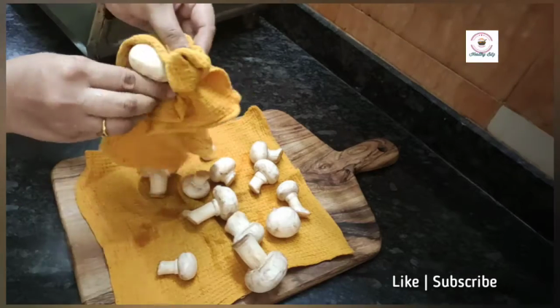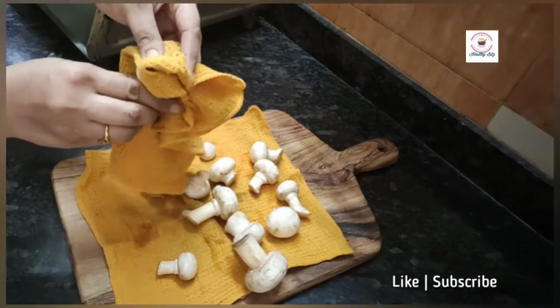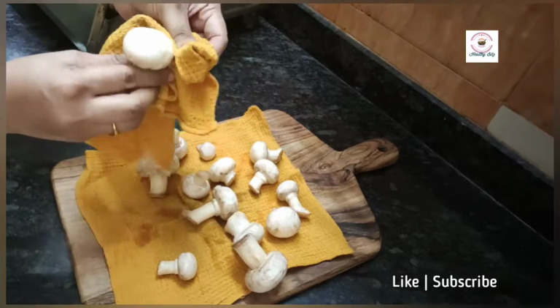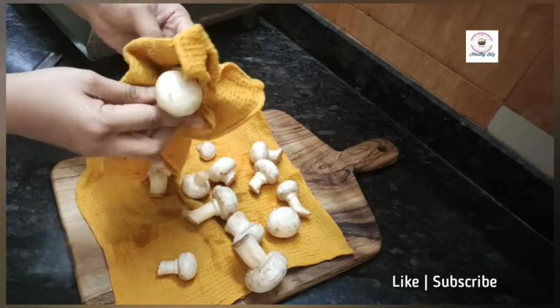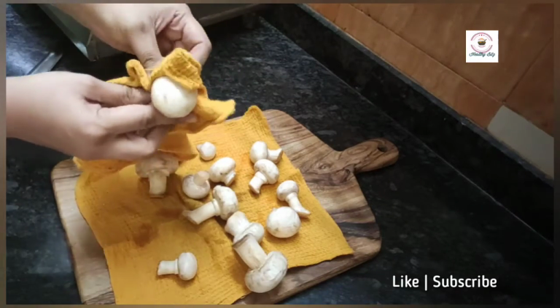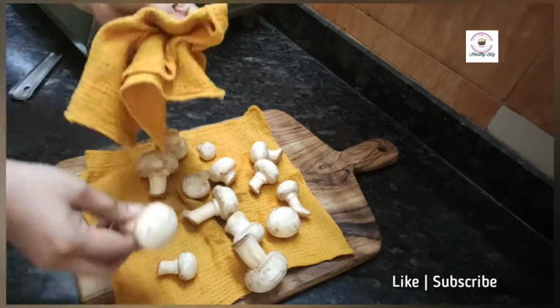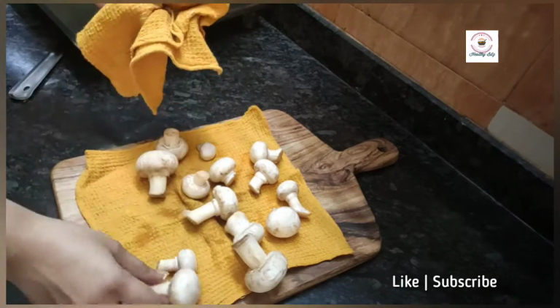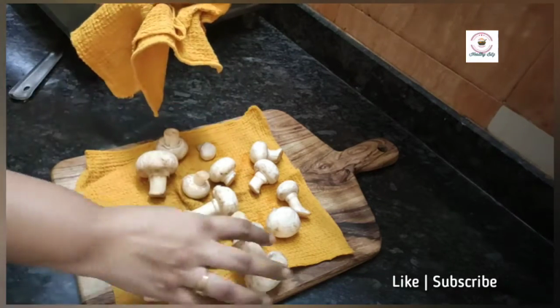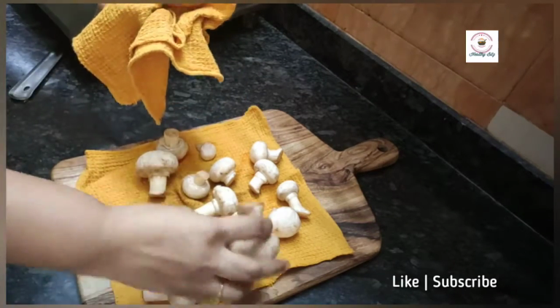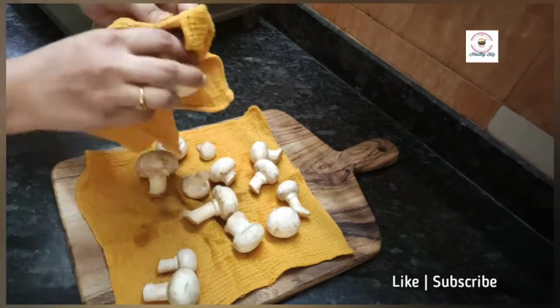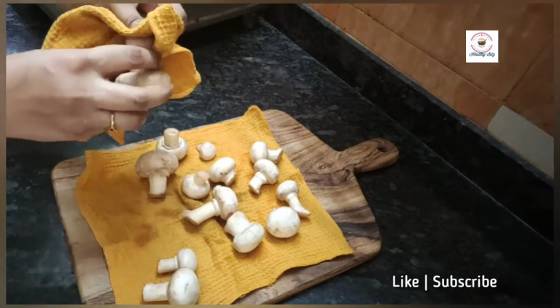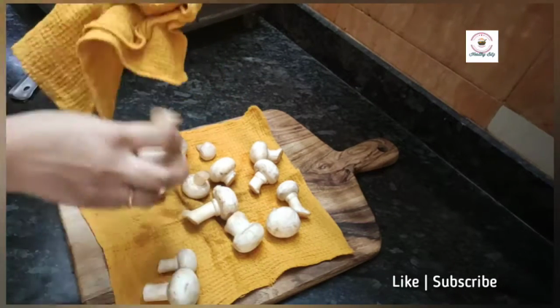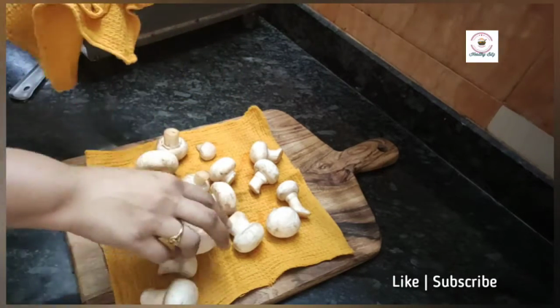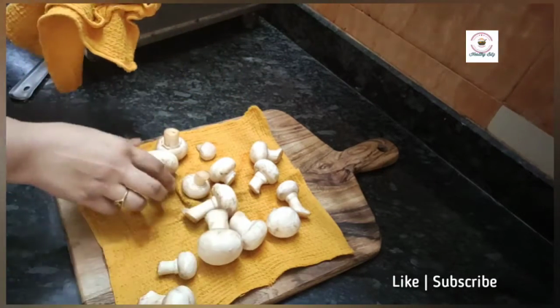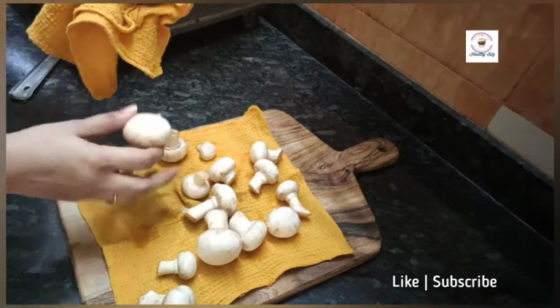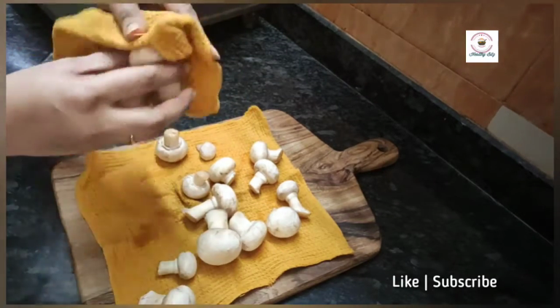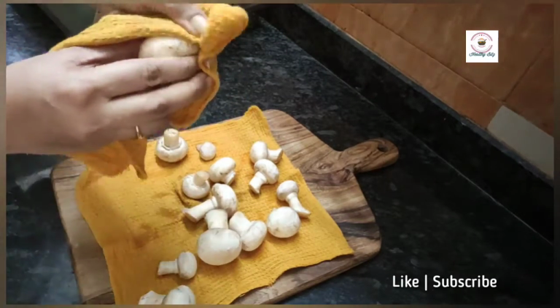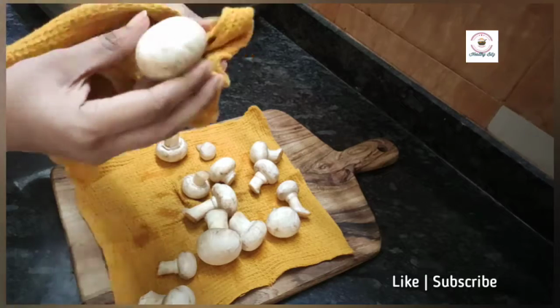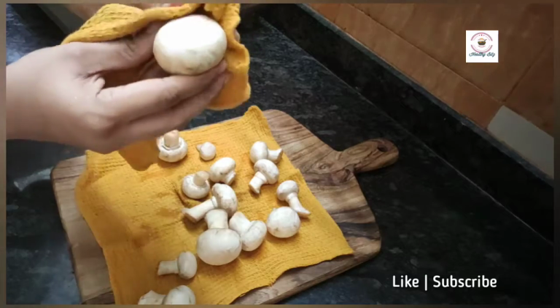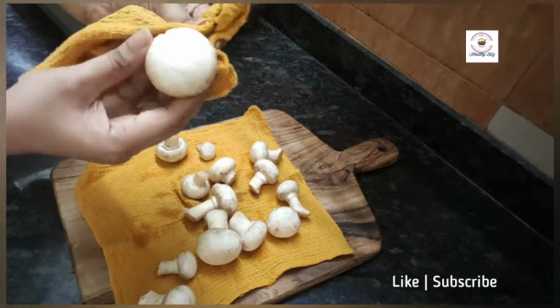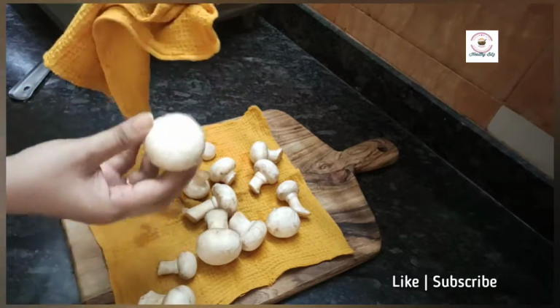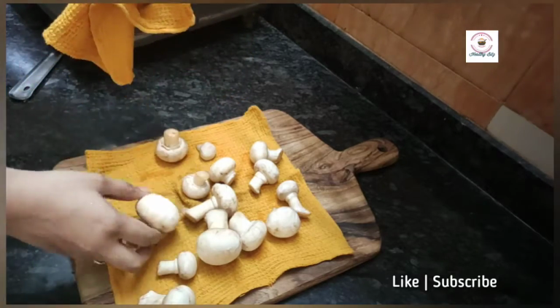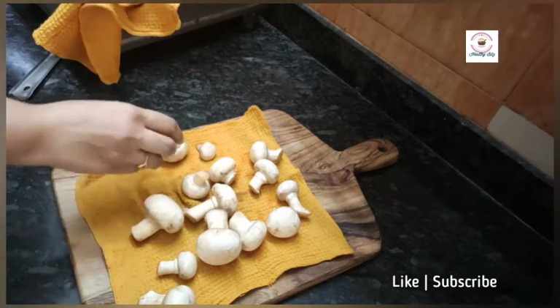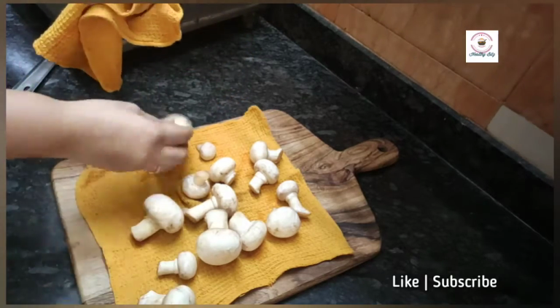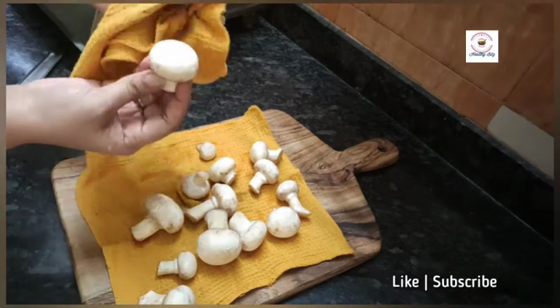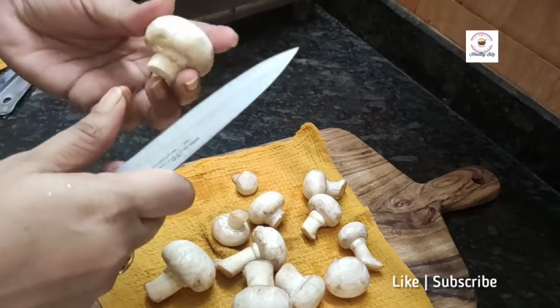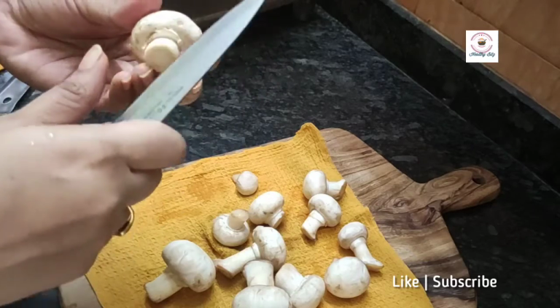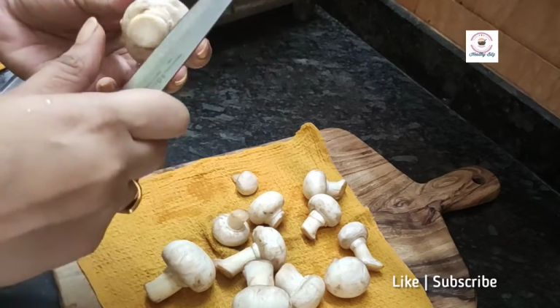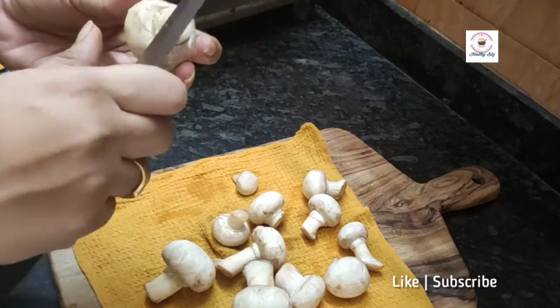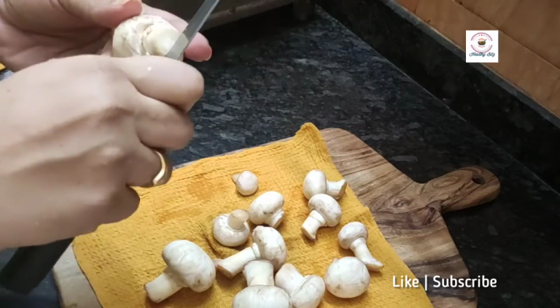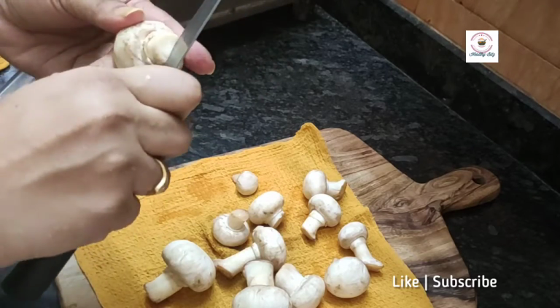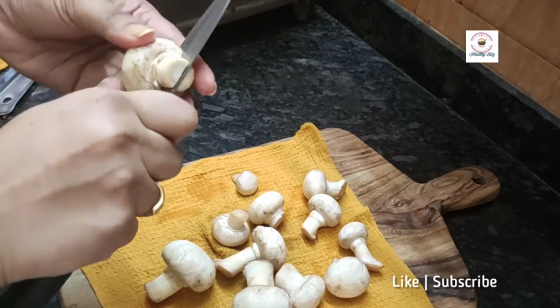Then we will chop them properly. If the stock is fresh, we can keep it as such; then we will remove them from the stock.